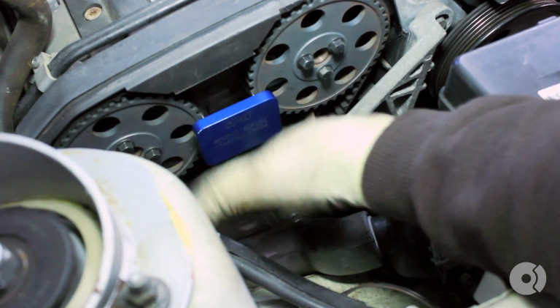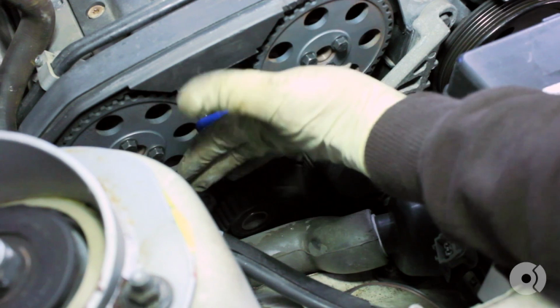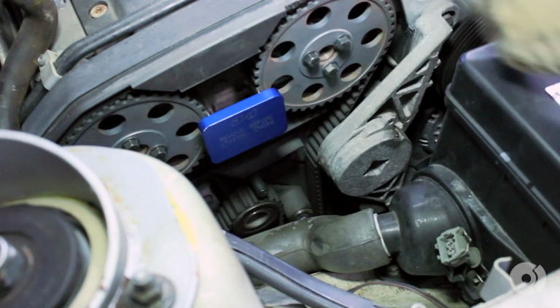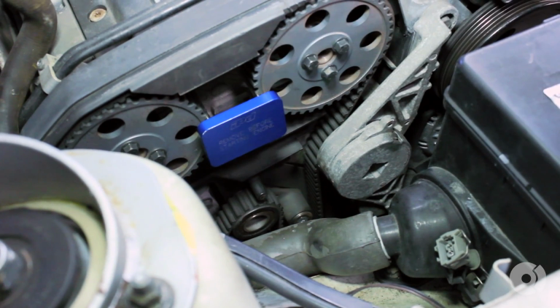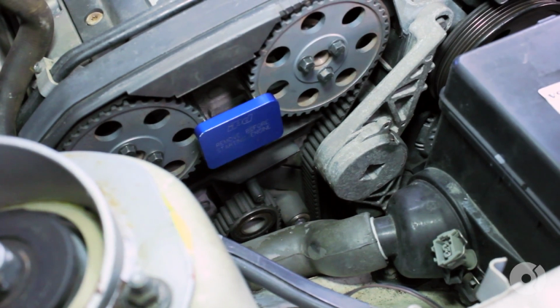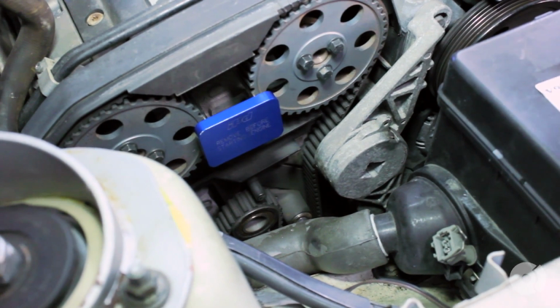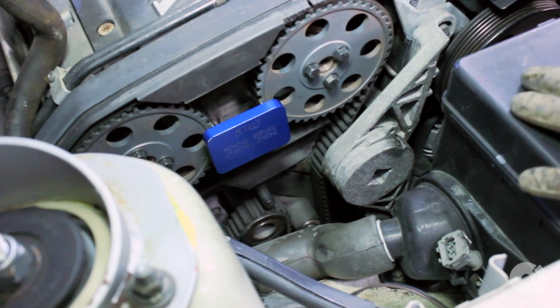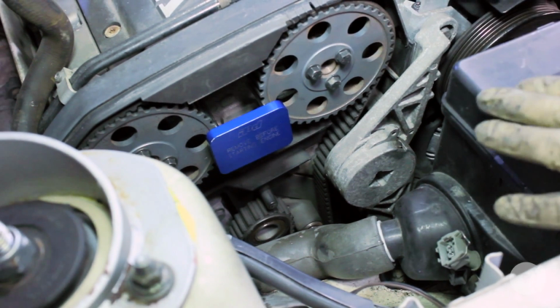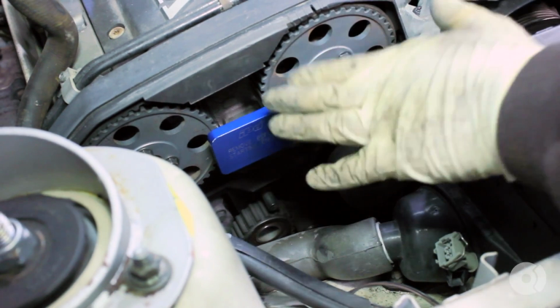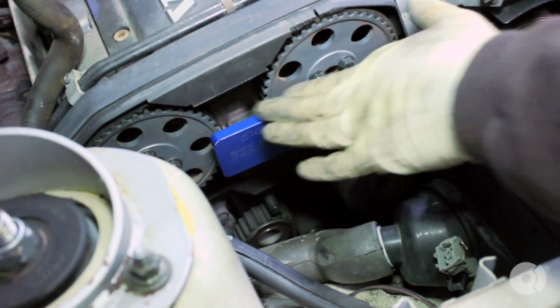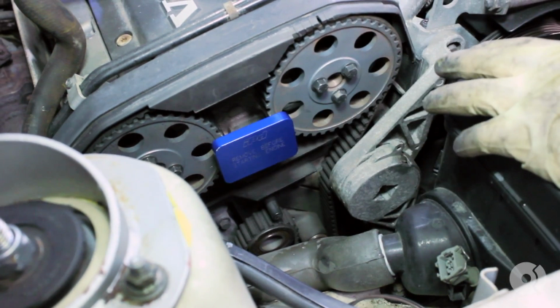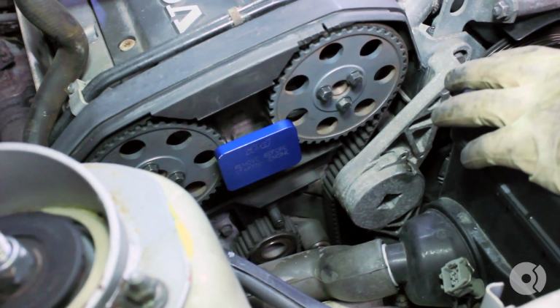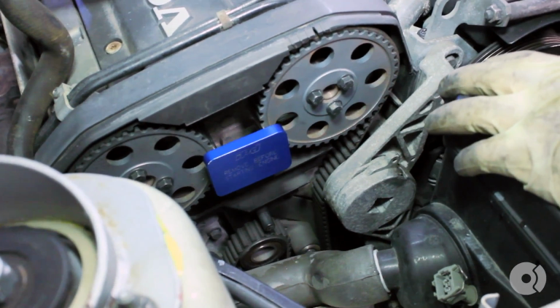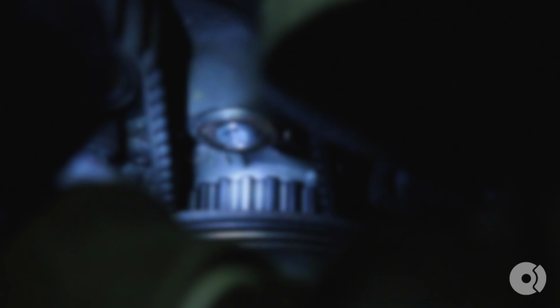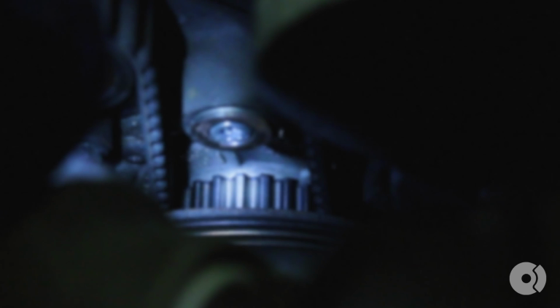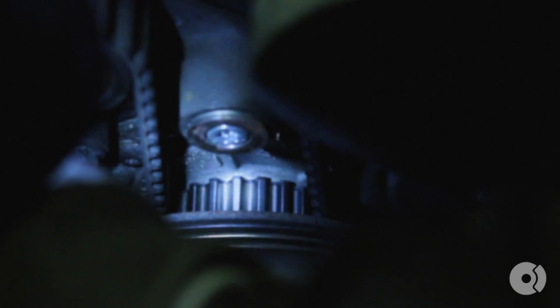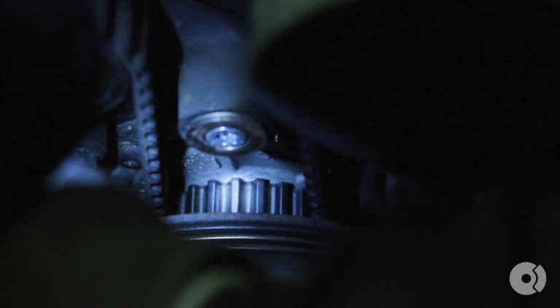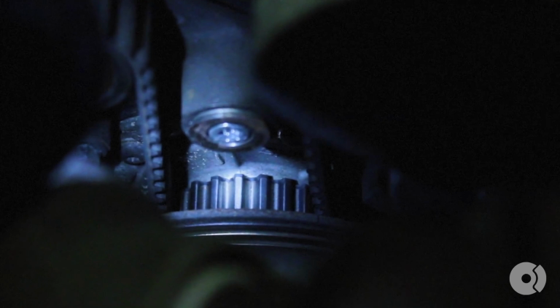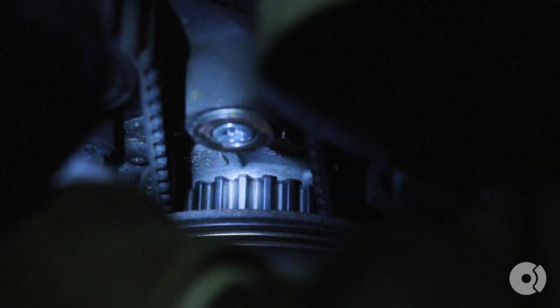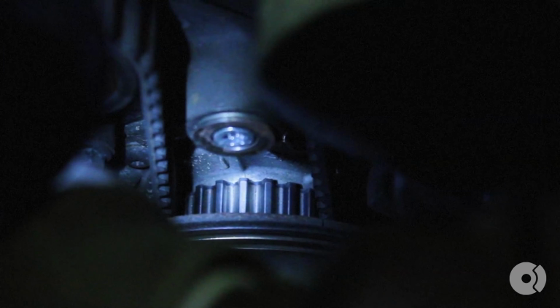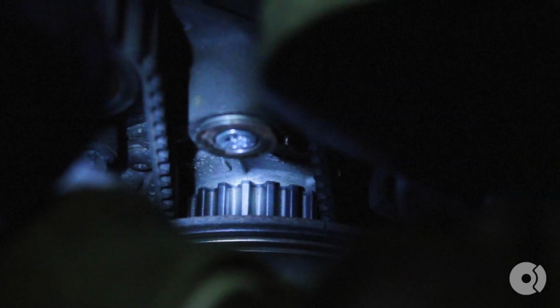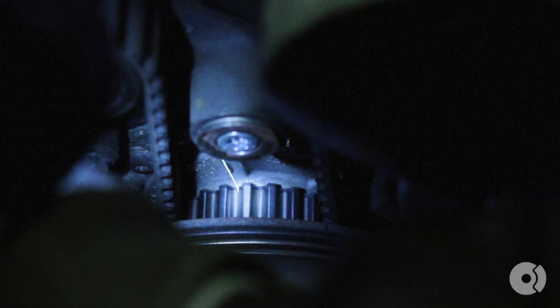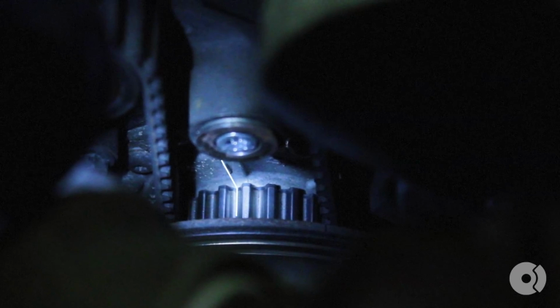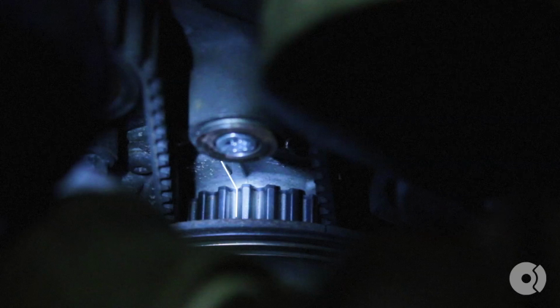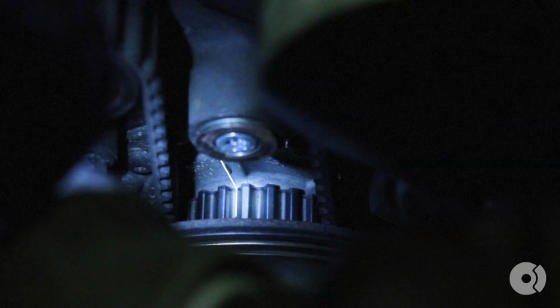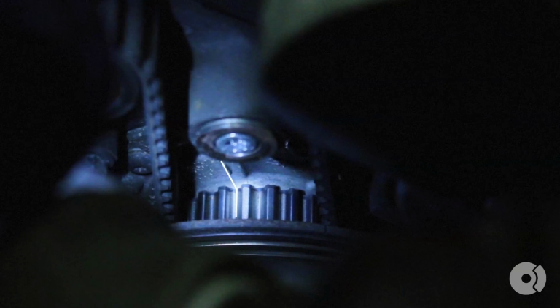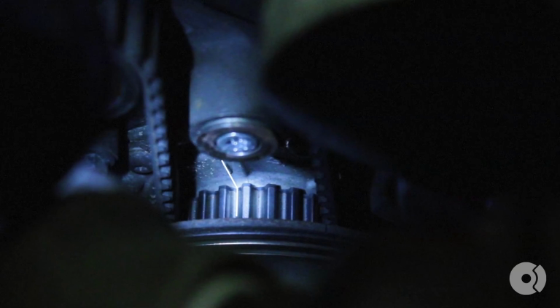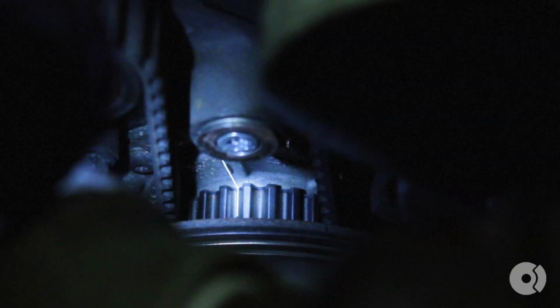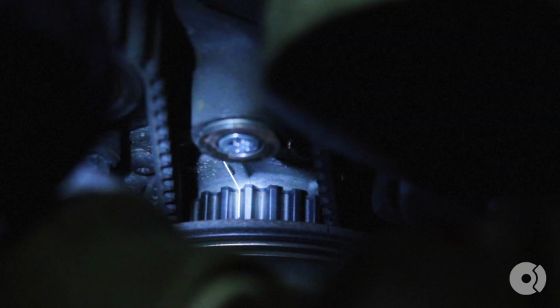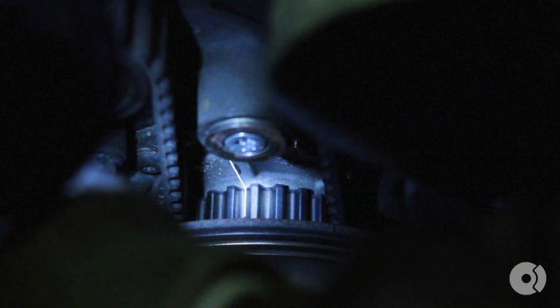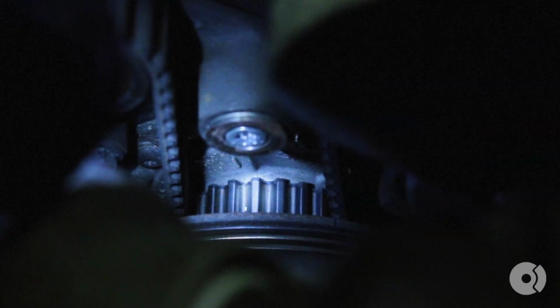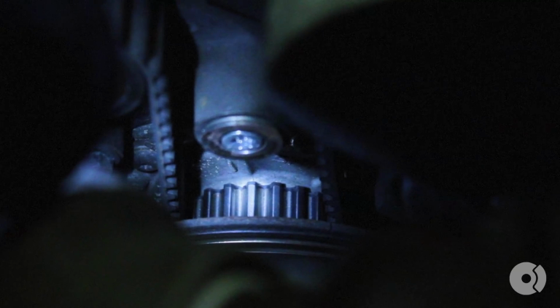Next, I like to insert my cam lock tool. If you don't have one, that's okay — you don't need it; it just makes the job a little easier. You also want to make sure that the crank pulley is lined up with the notch on the oil pump. There's a small tick in the crank pulley that you can see — line that with the oil pump notch.